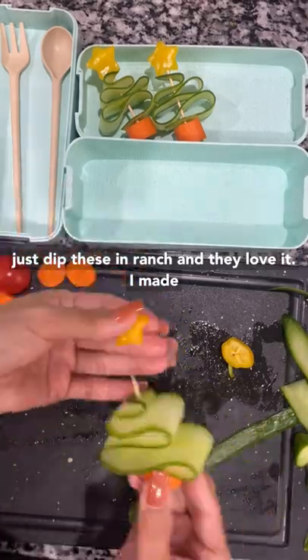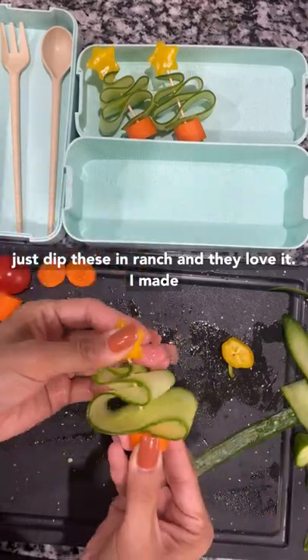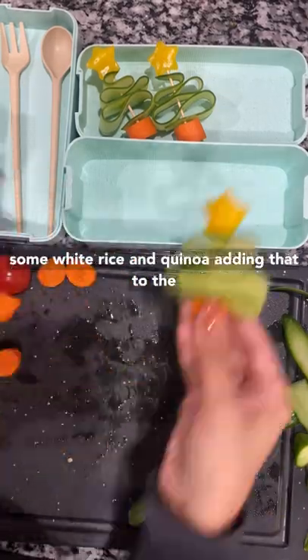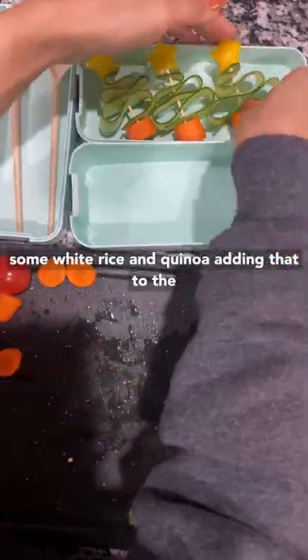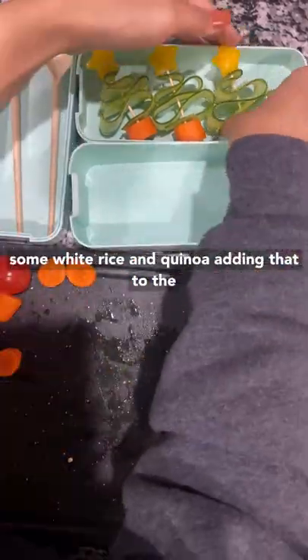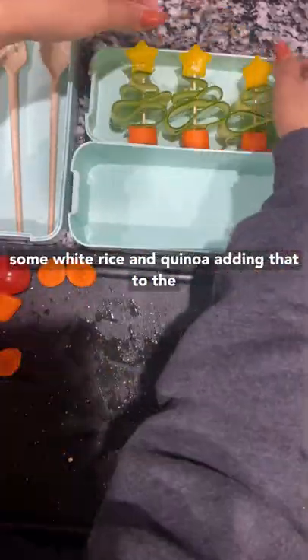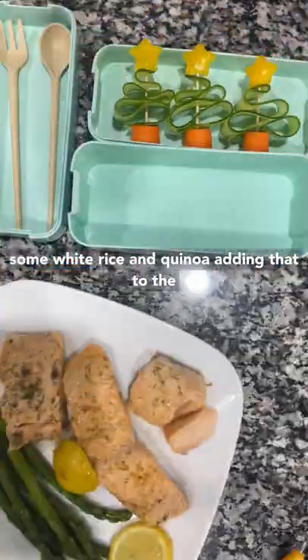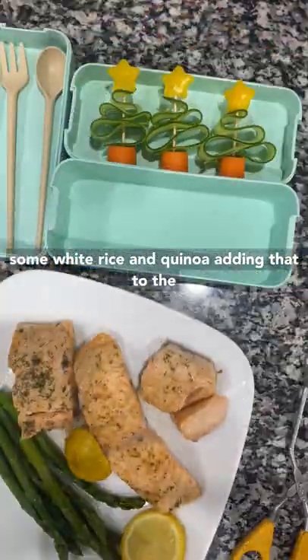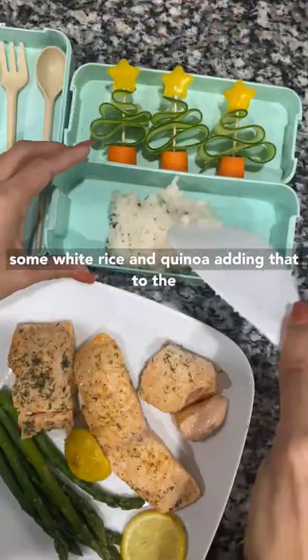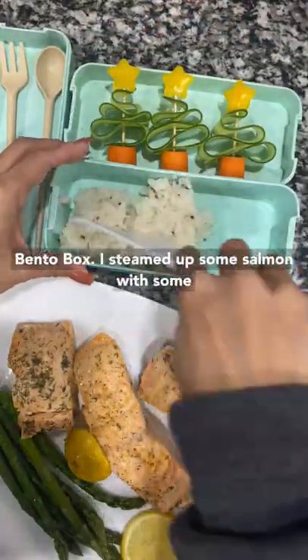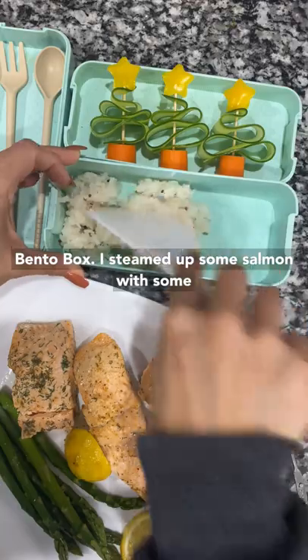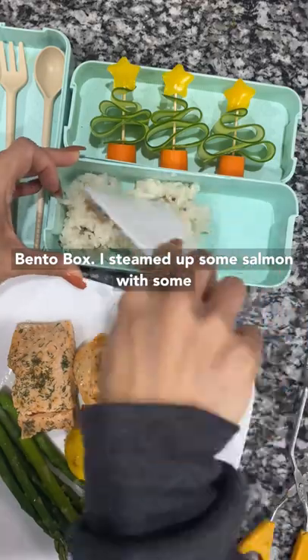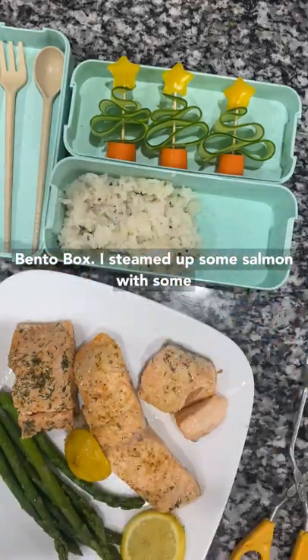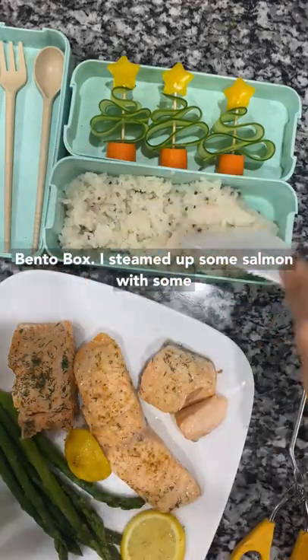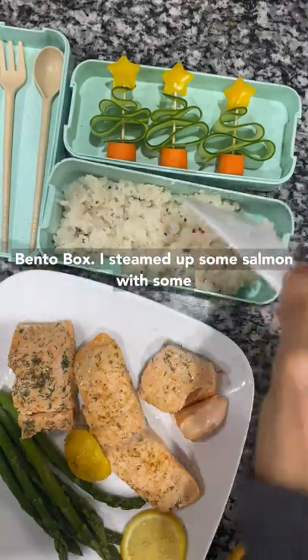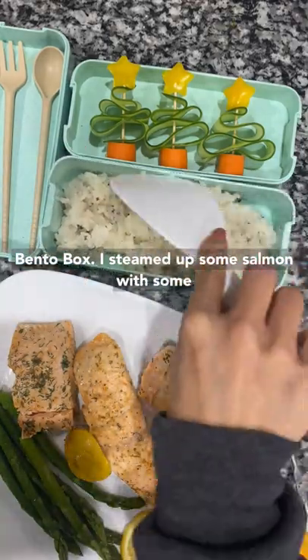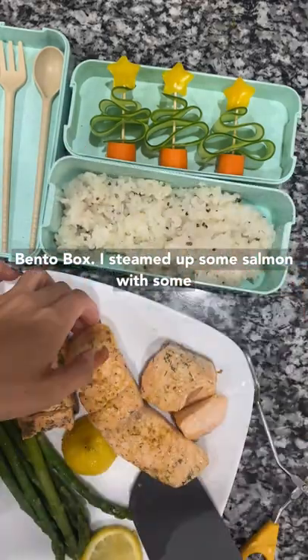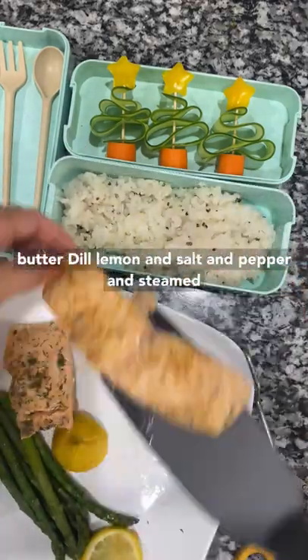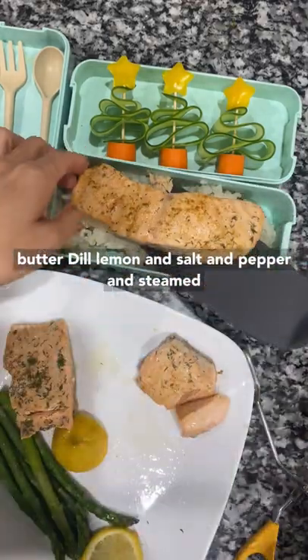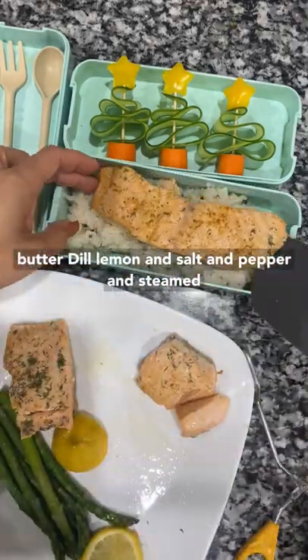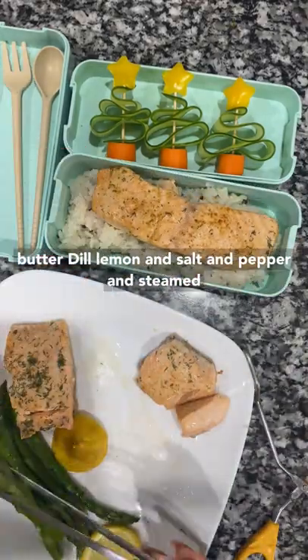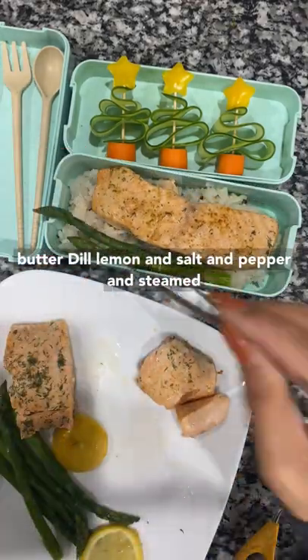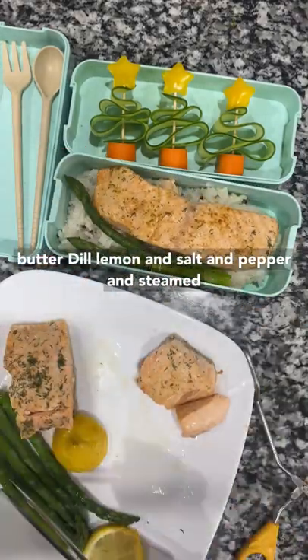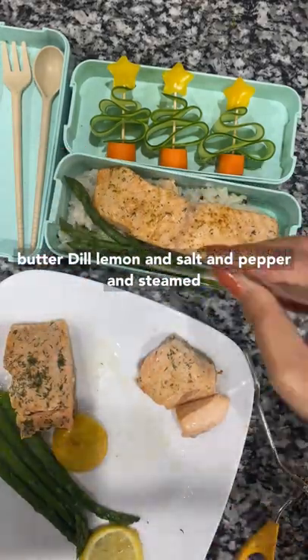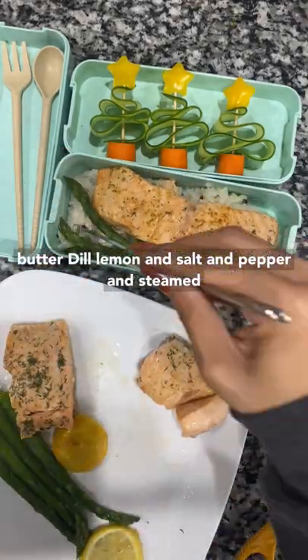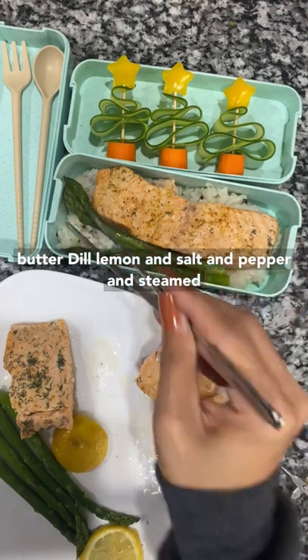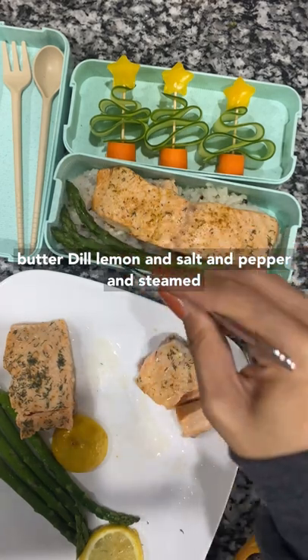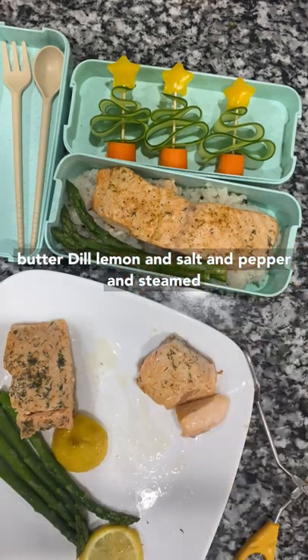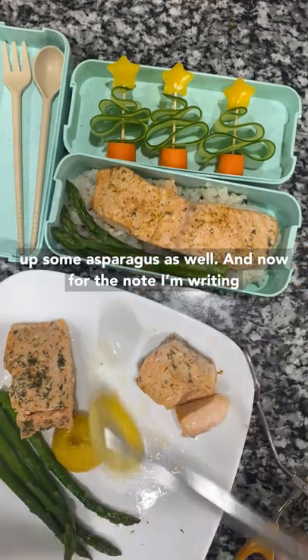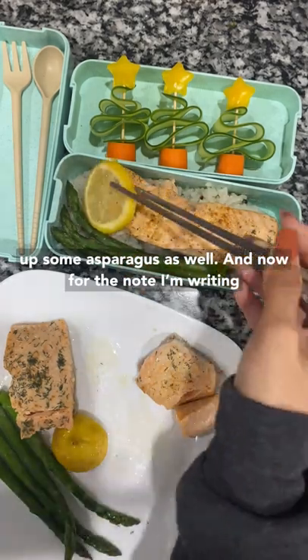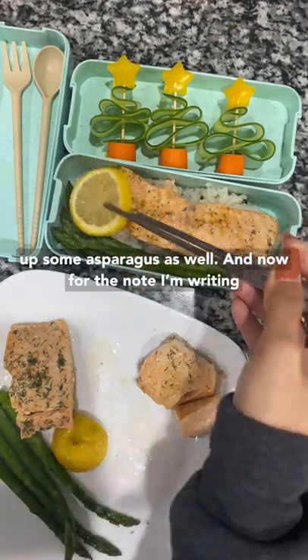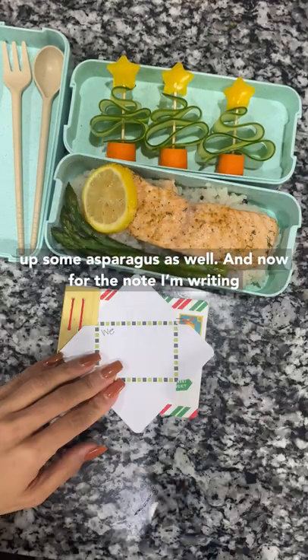I made some white rice and quinoa, adding that to the bento box. I steamed up some salmon with some butter, dill, lemon, and salt and pepper, and steamed up some asparagus as well.